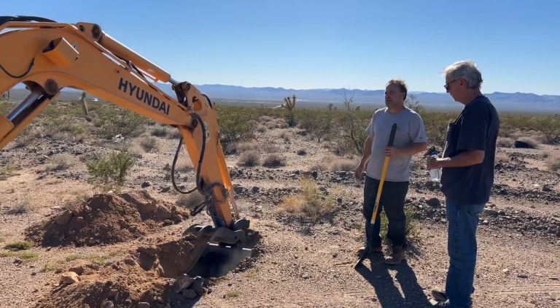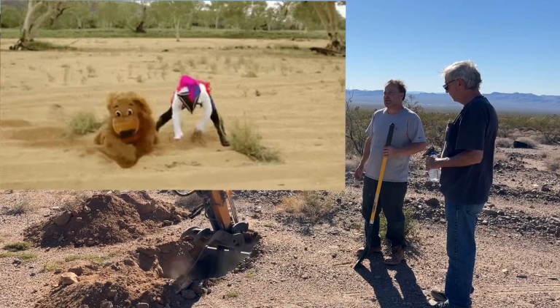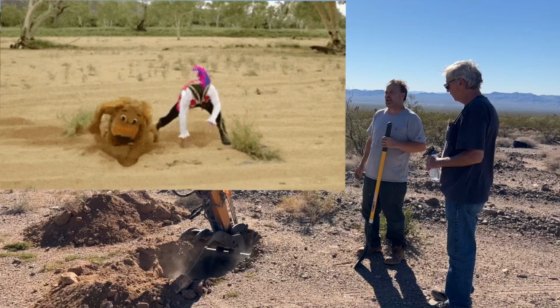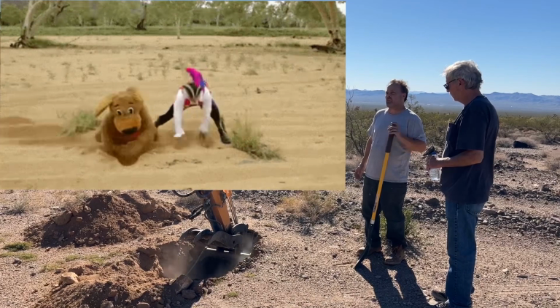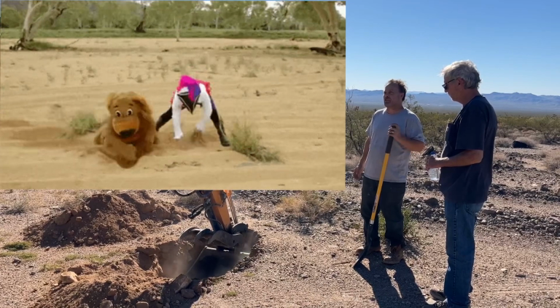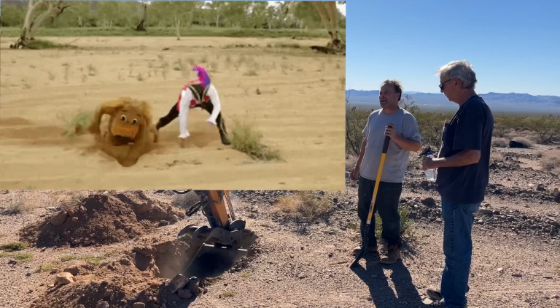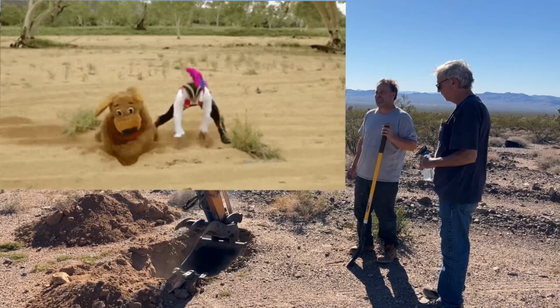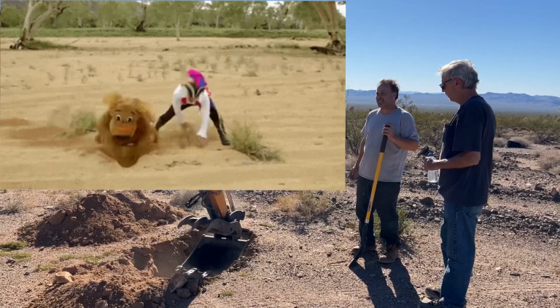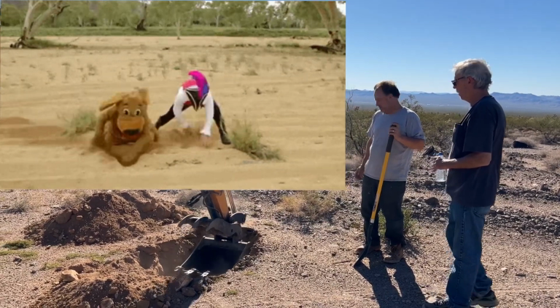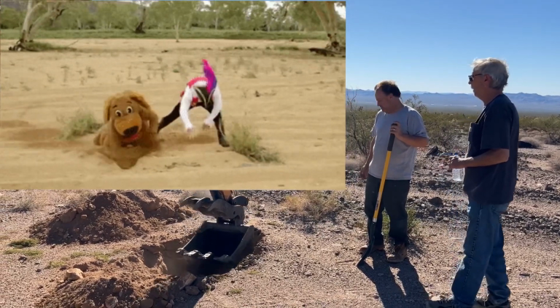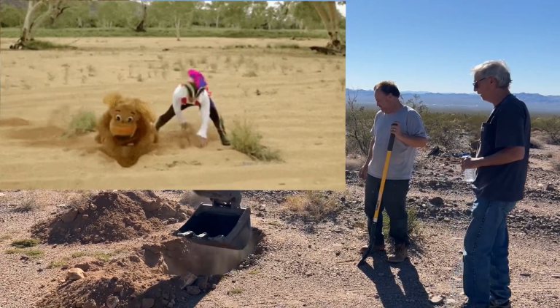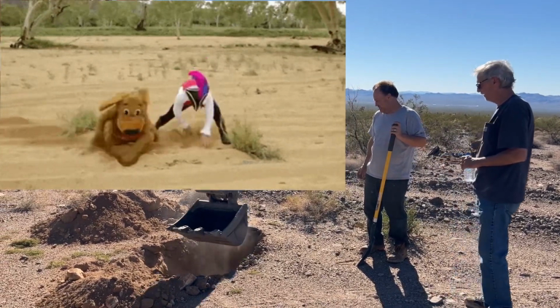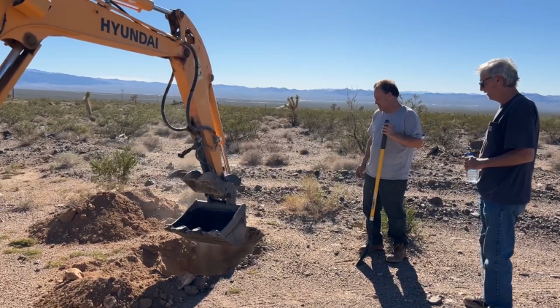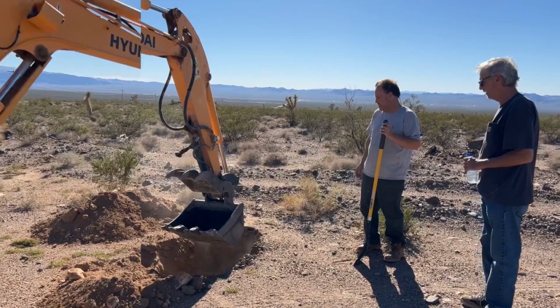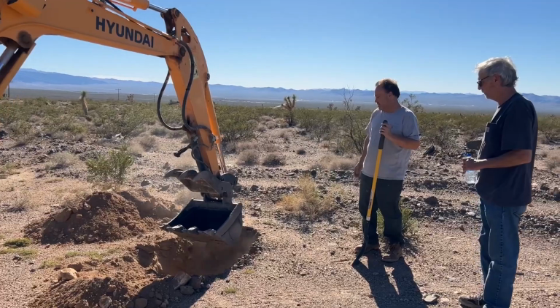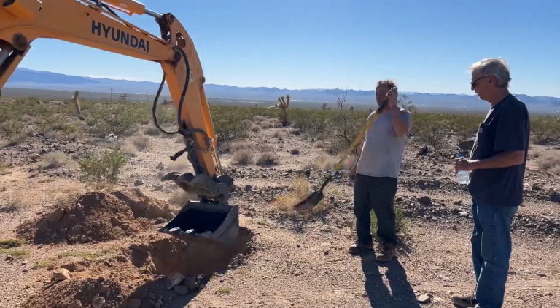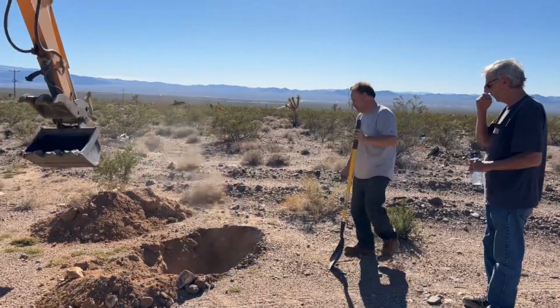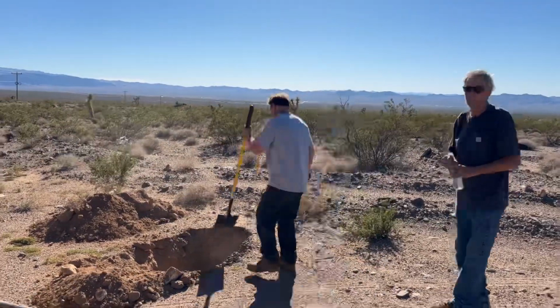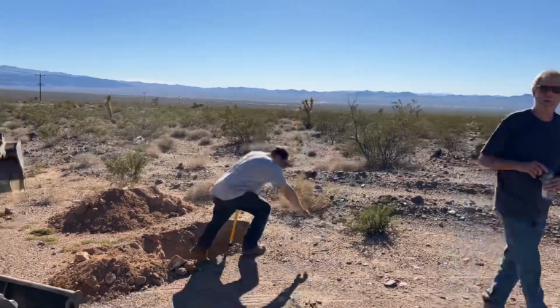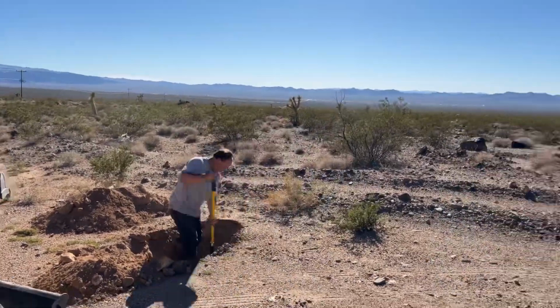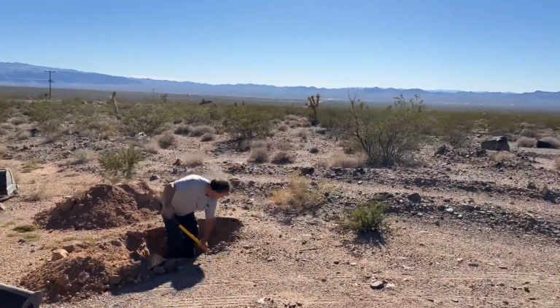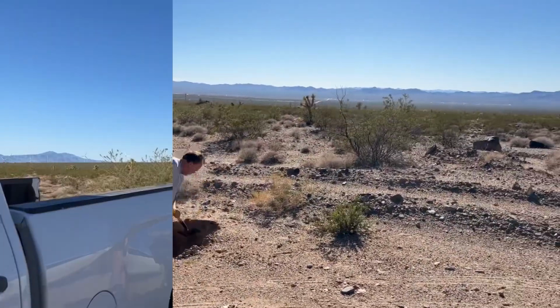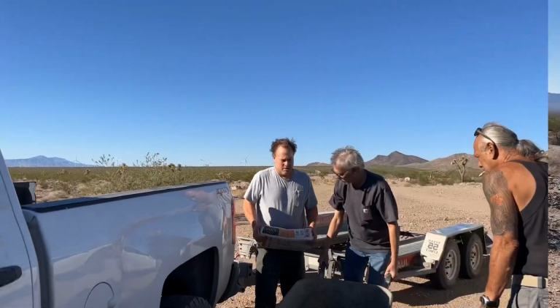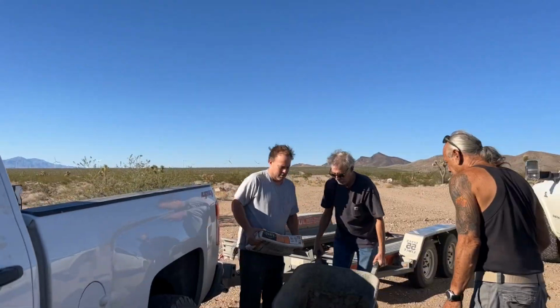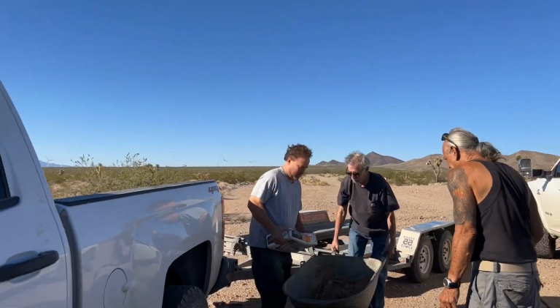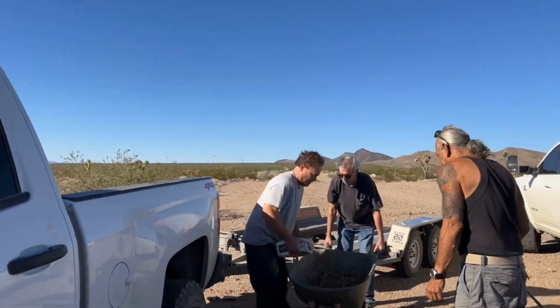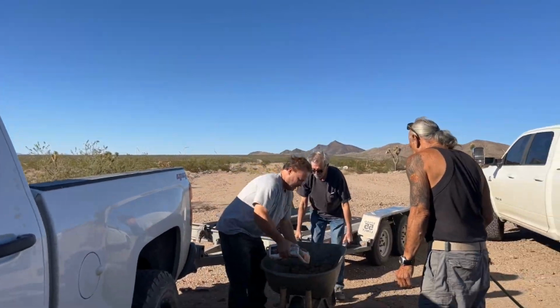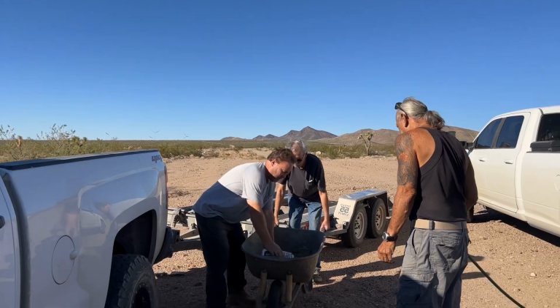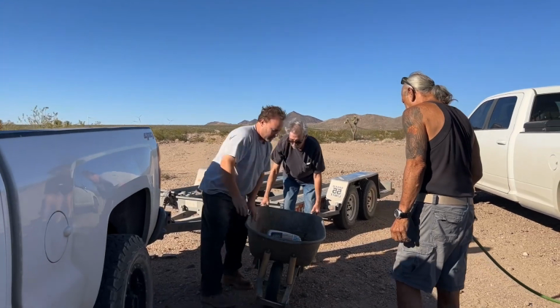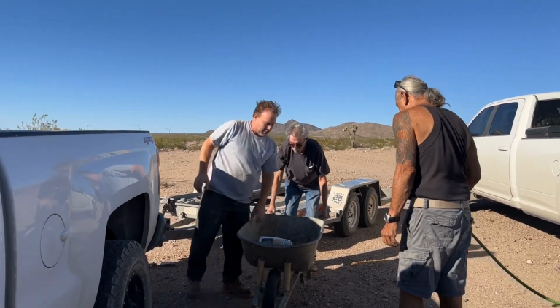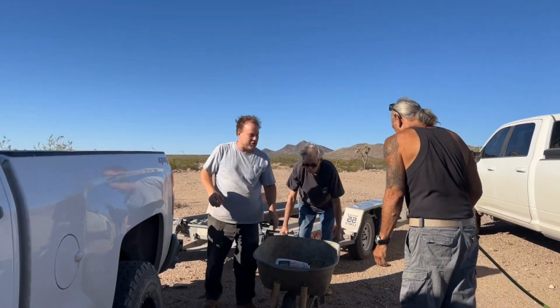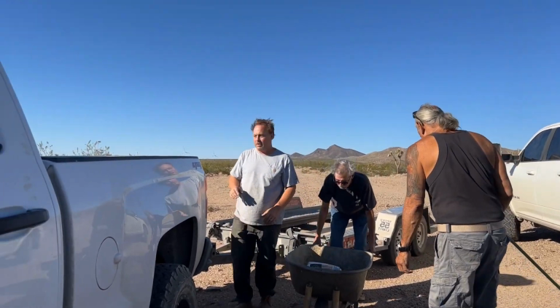That would have taken a good hour for me to do it by hand. I'm gonna pretend like I'm part of the team — you gotta be a degenerate then.